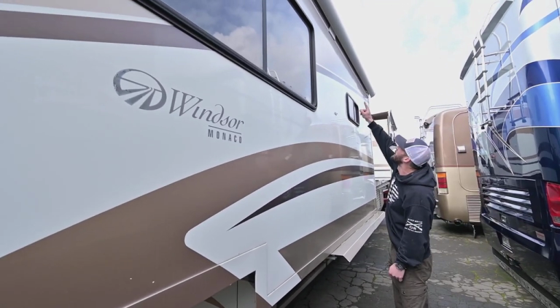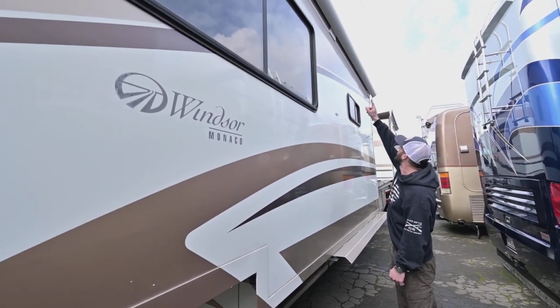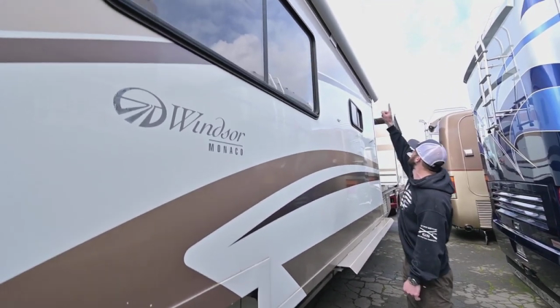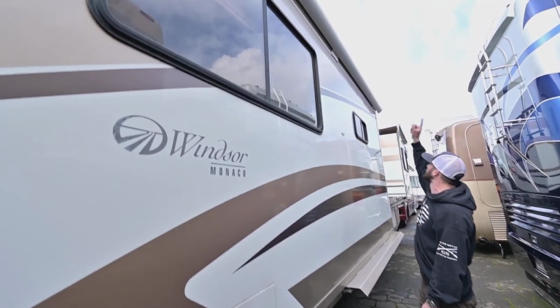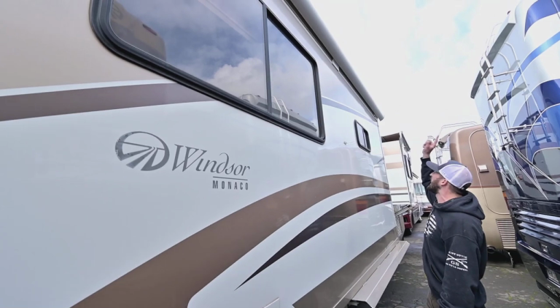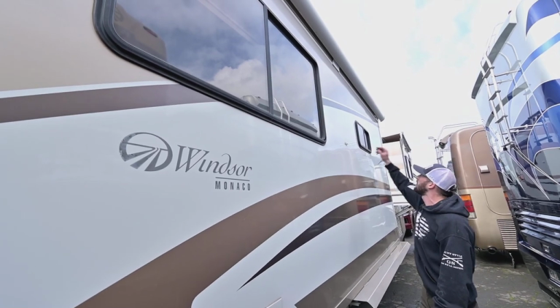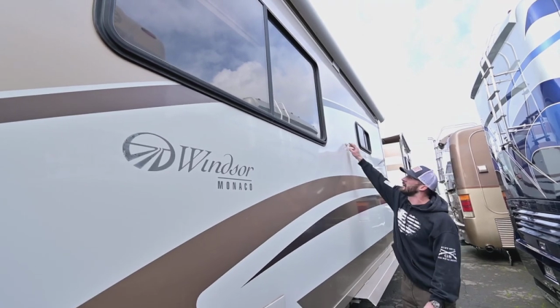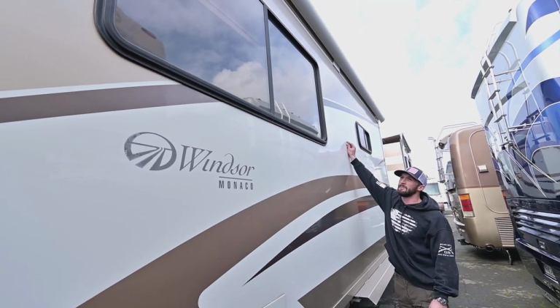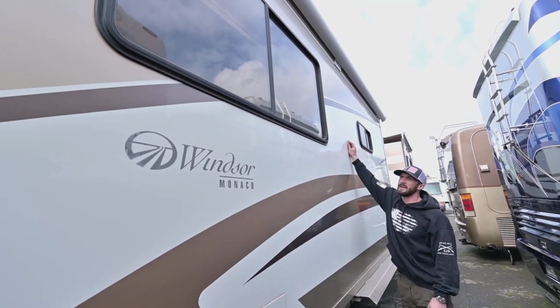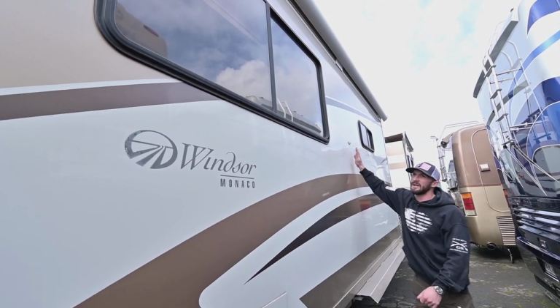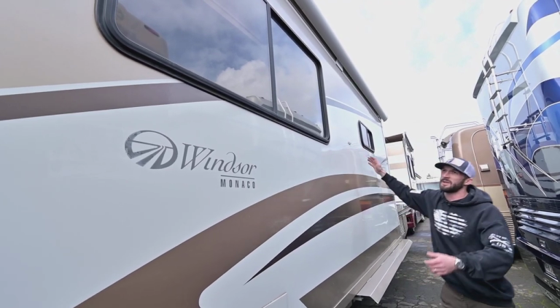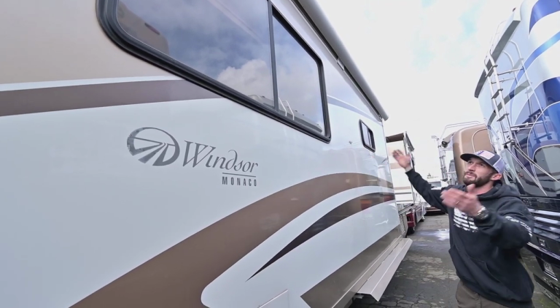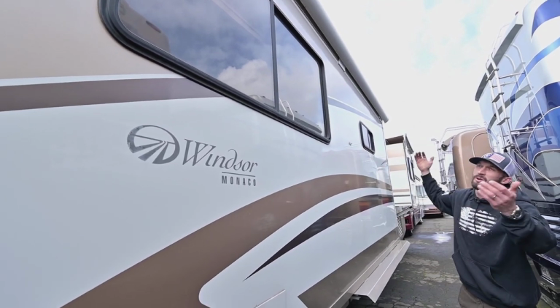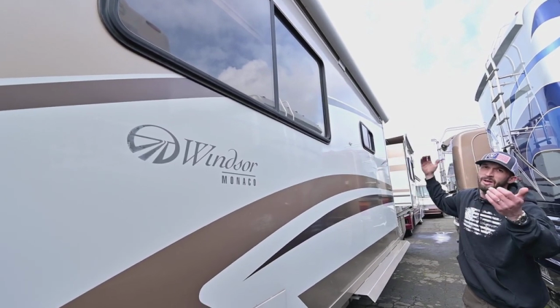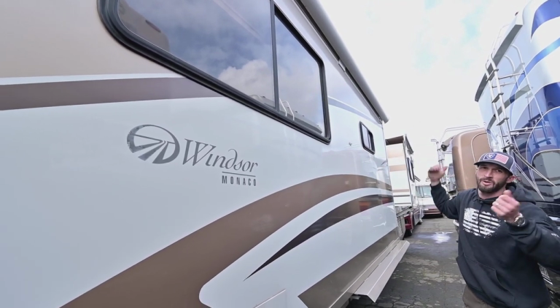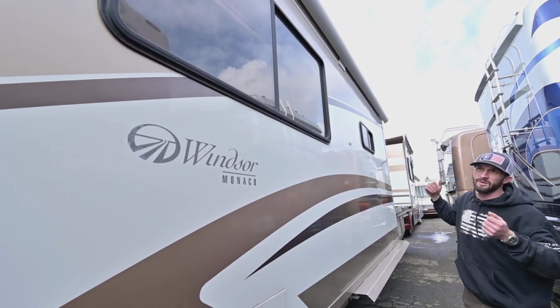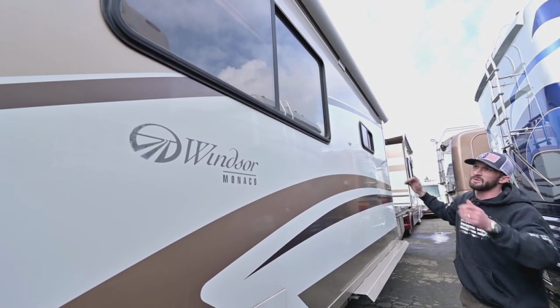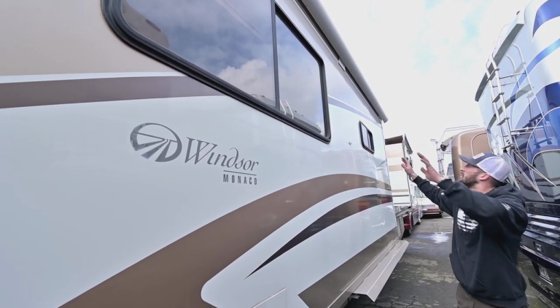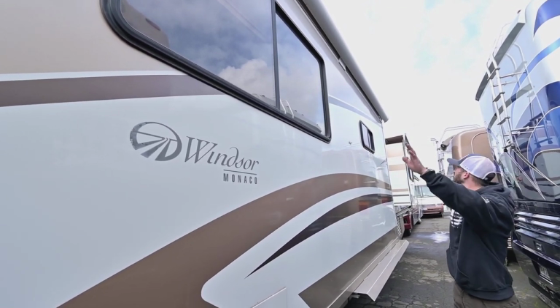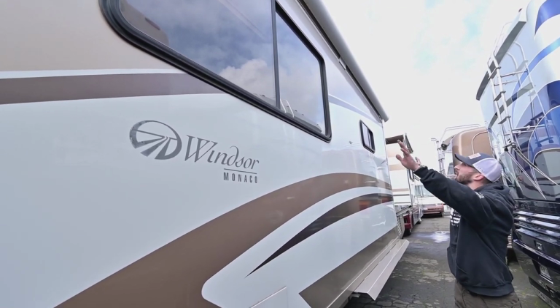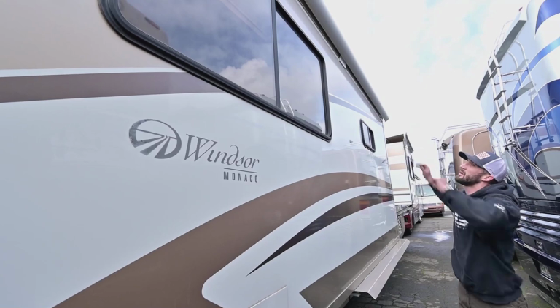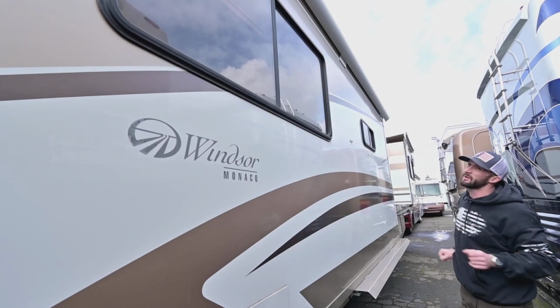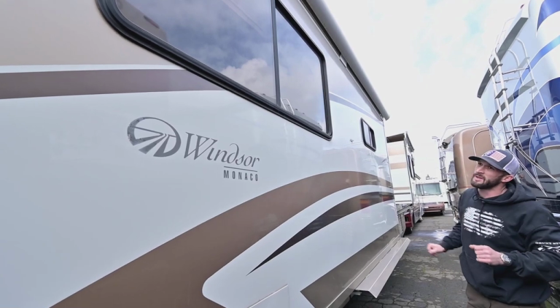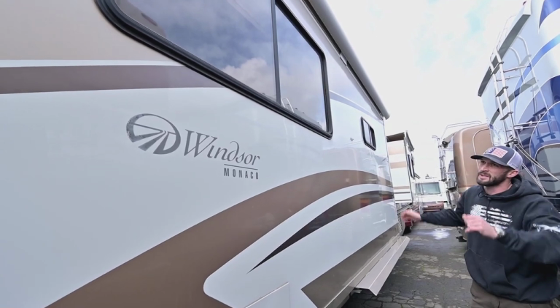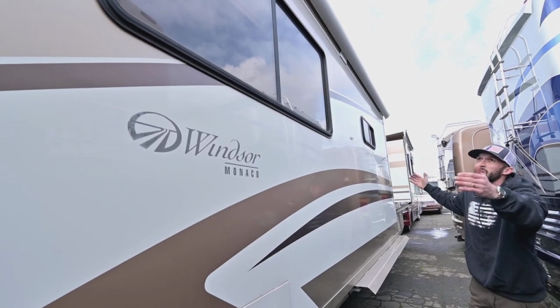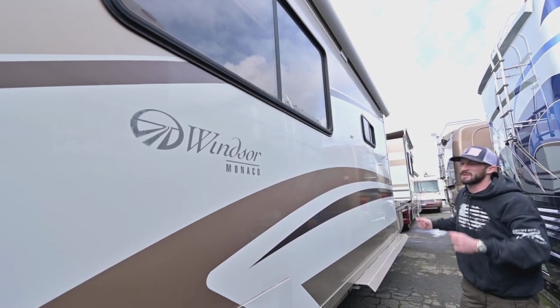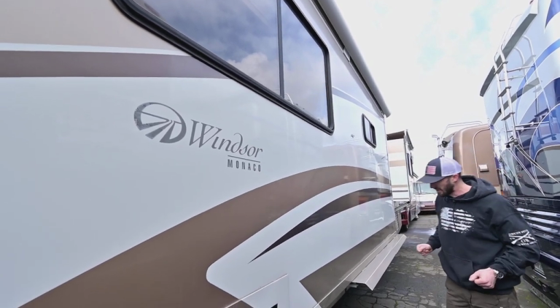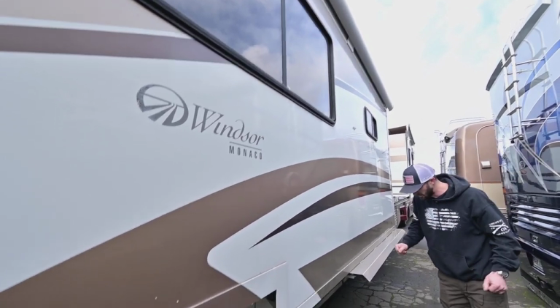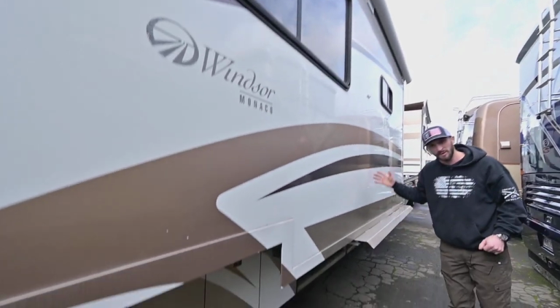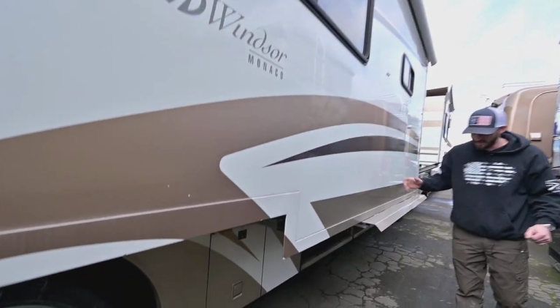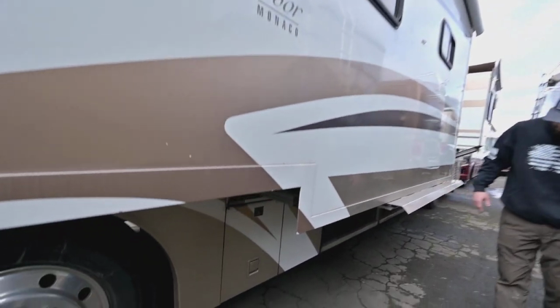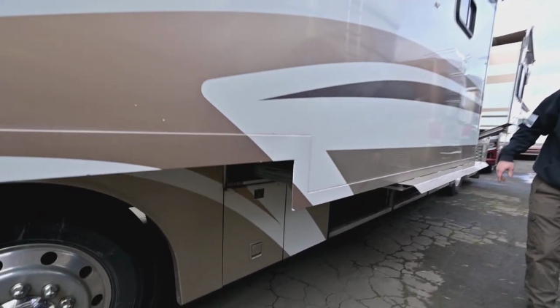That slide topper will actually extend out, clip to this, and you'll get a bit of an awning over your windows too. So it'll work as a window awning for the windows on the side as well.